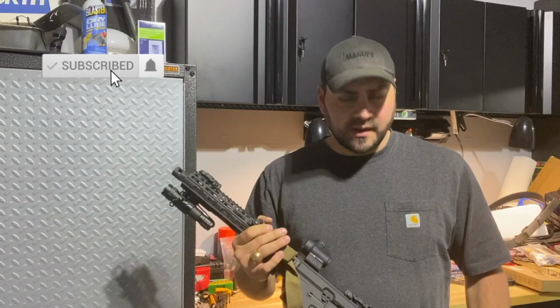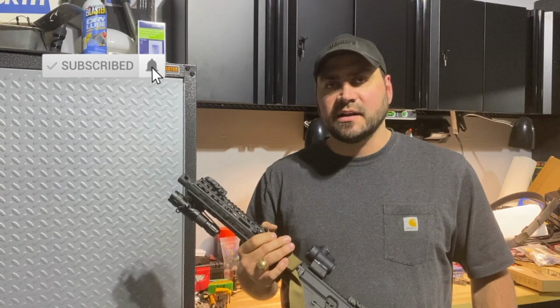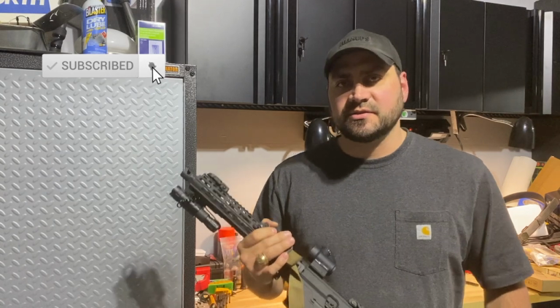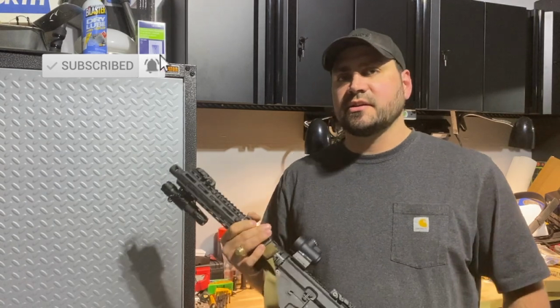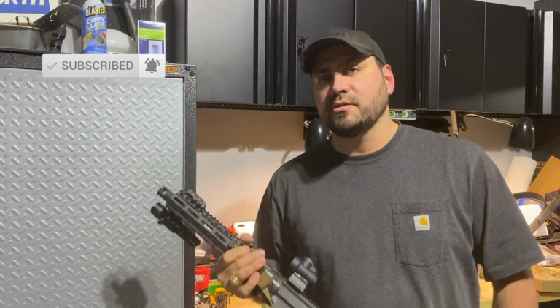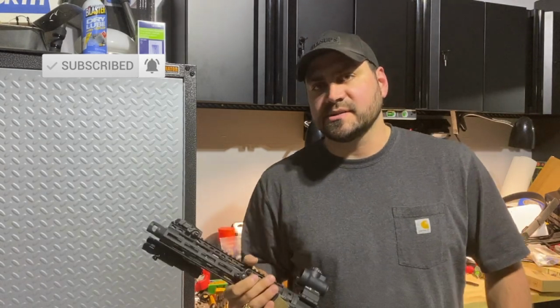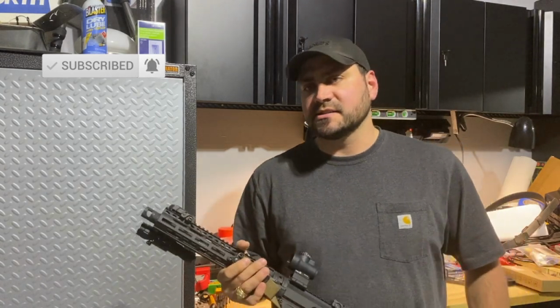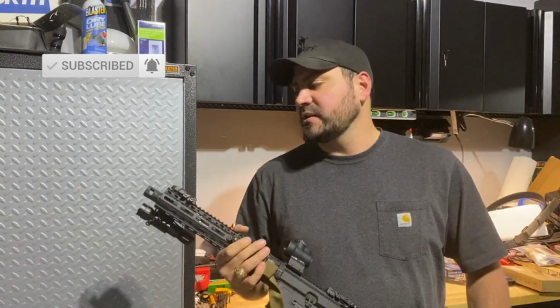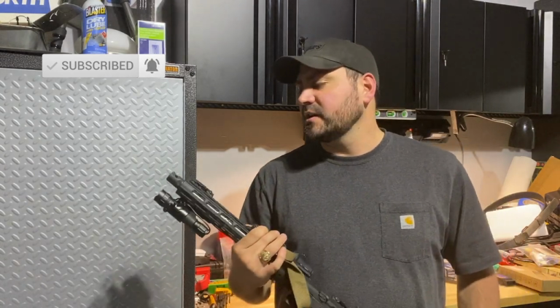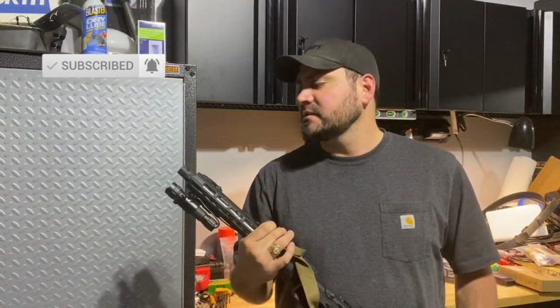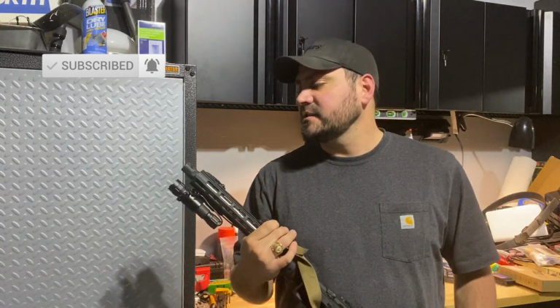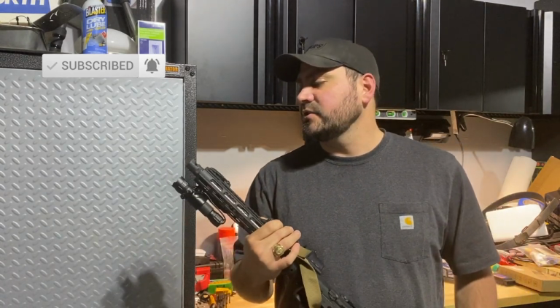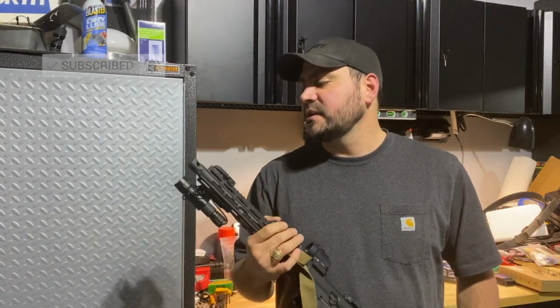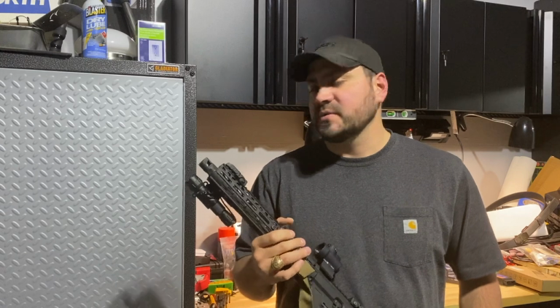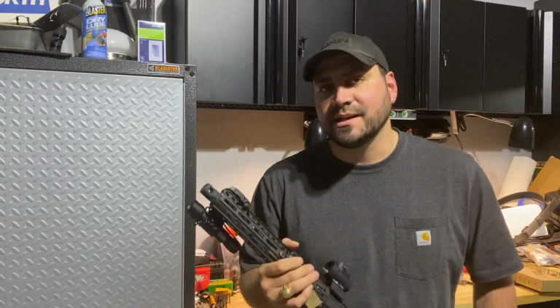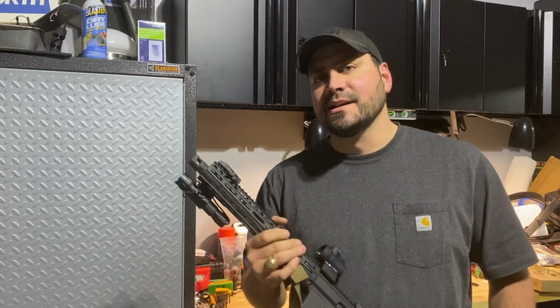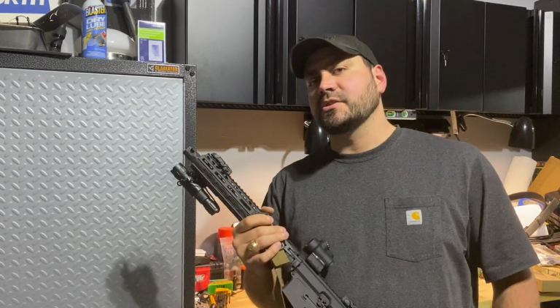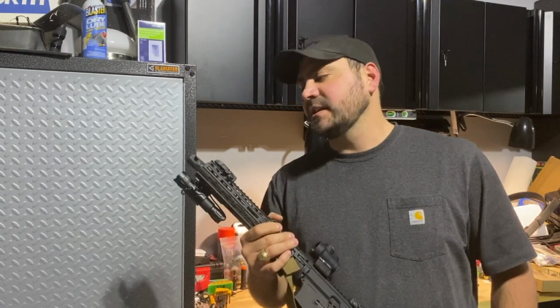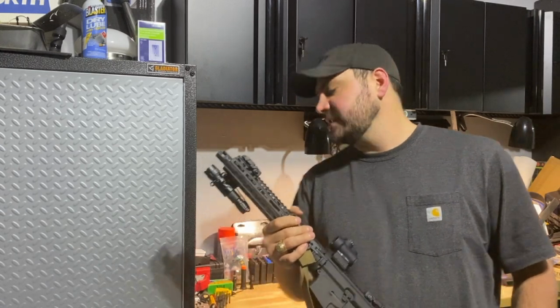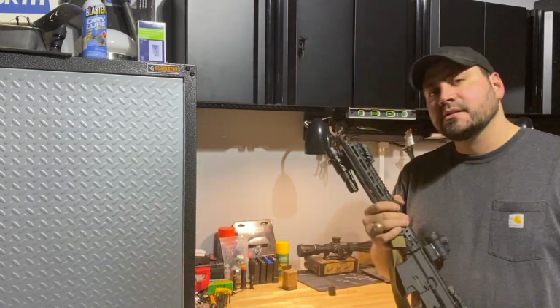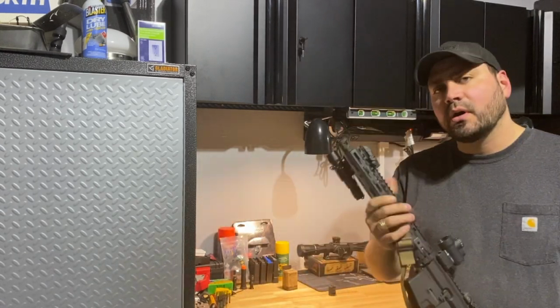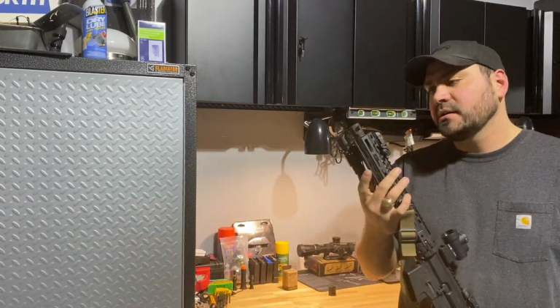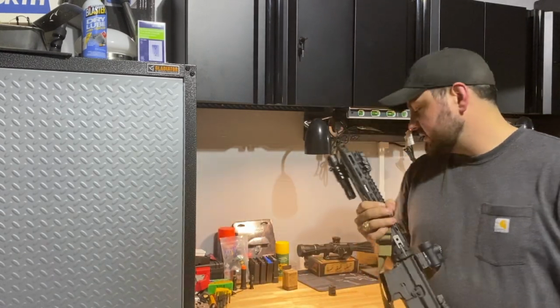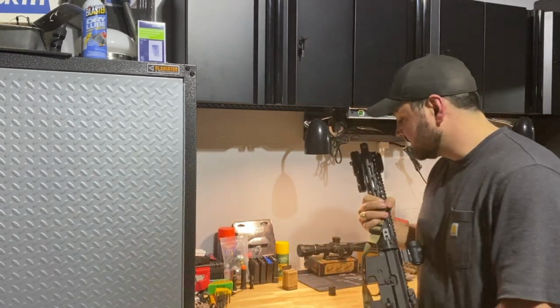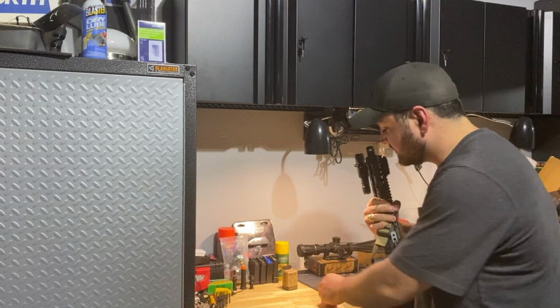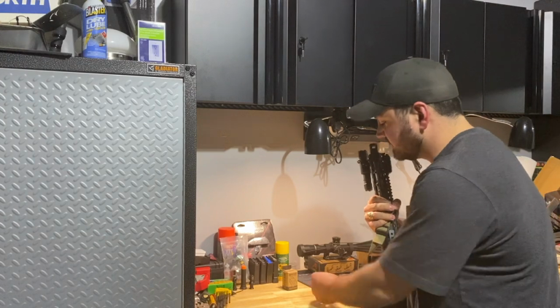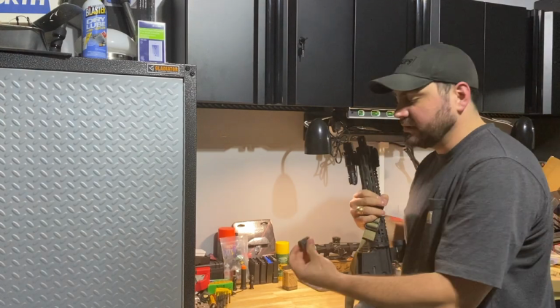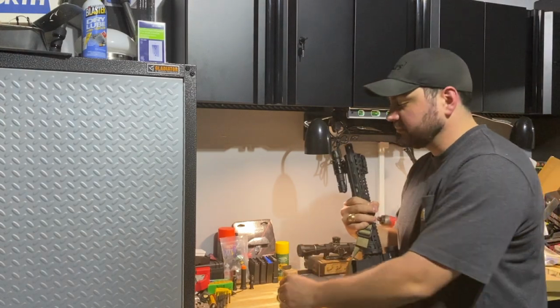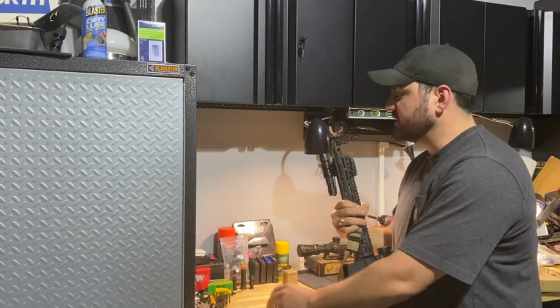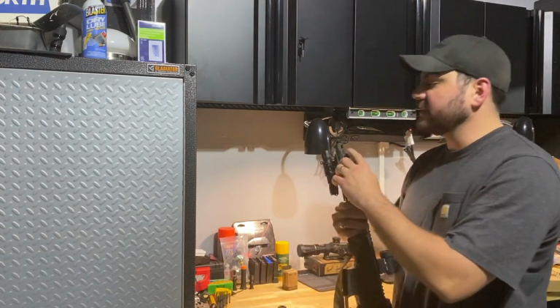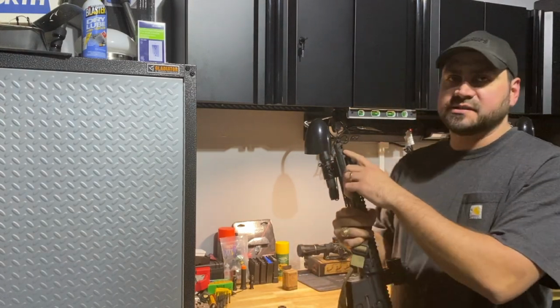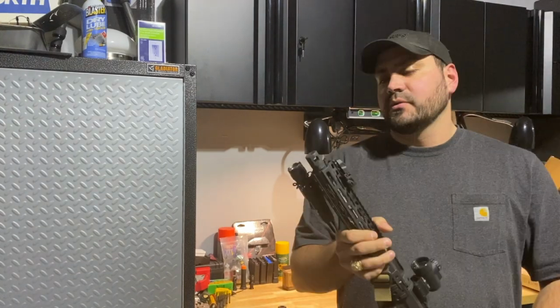Hey guys, thanks for checking out the channel. My name is Isaac Spoon, and I'm here today to show you the difference between the Strike Industry Warthog — this muzzle device right here — and the Strike Industry Sail.